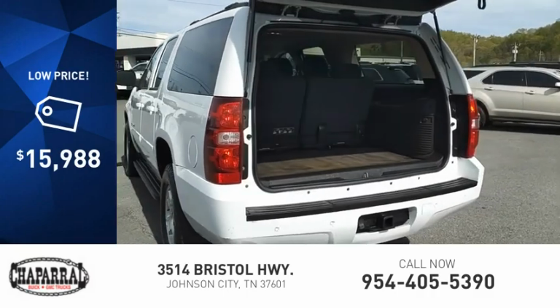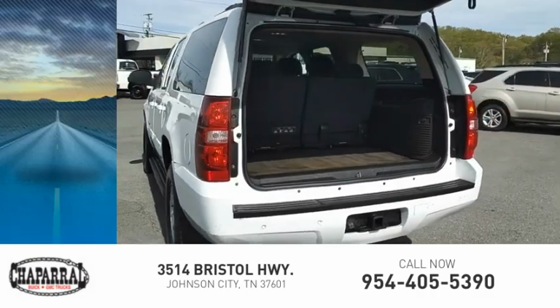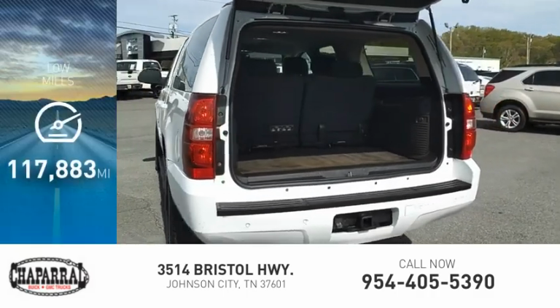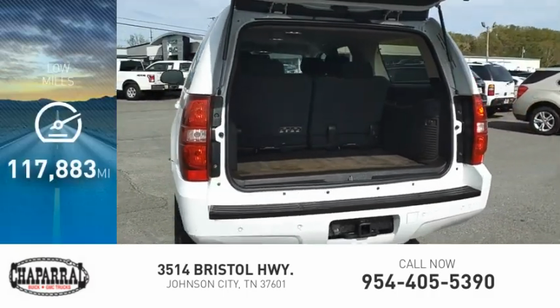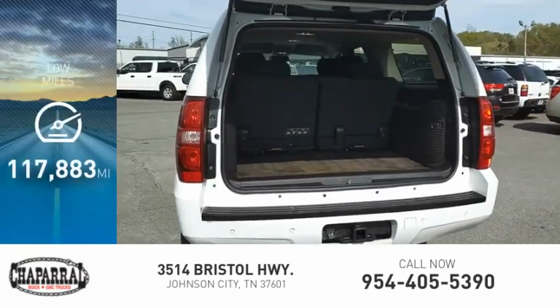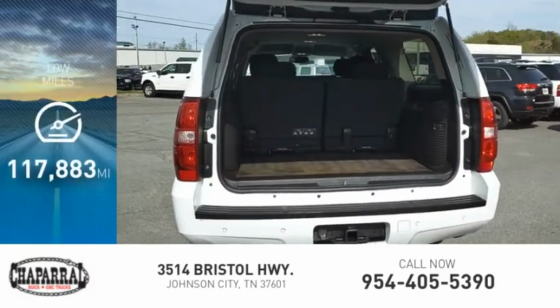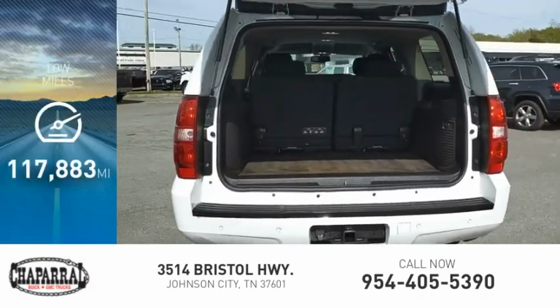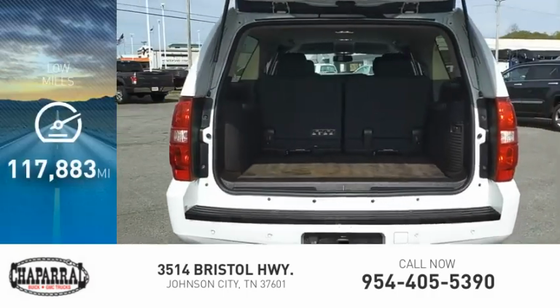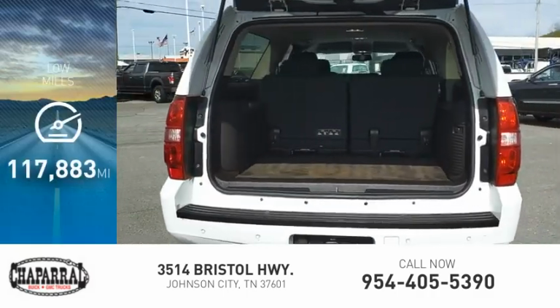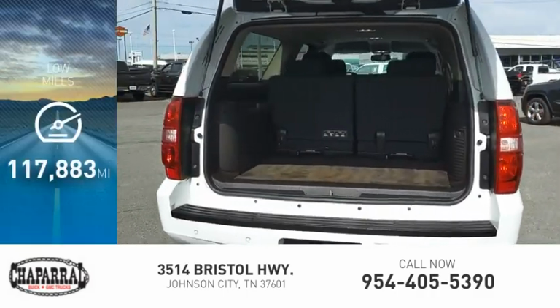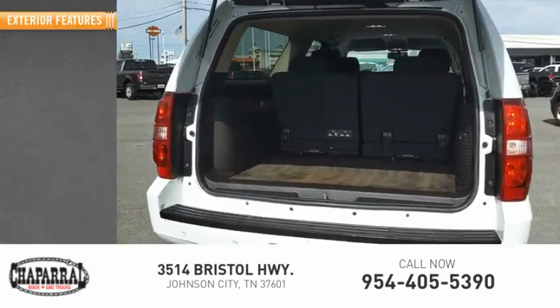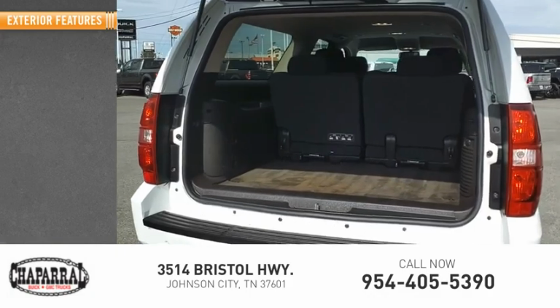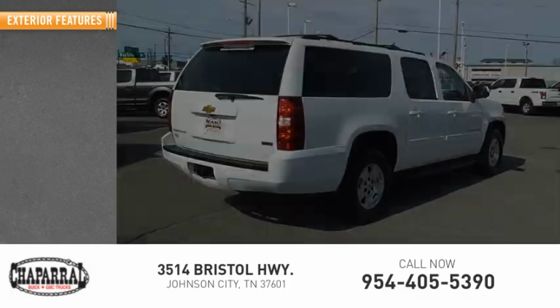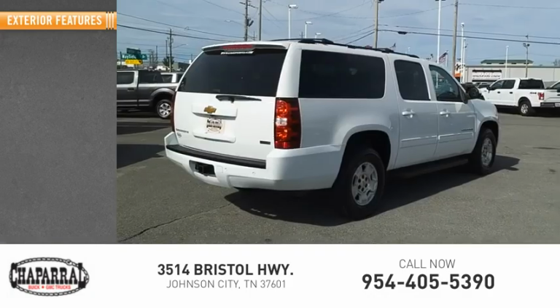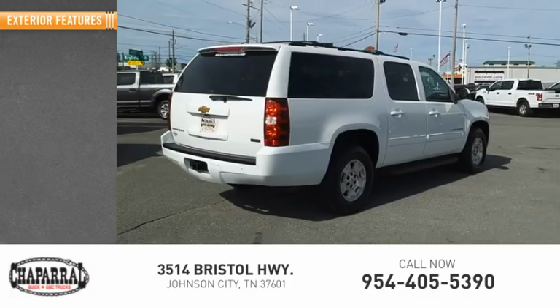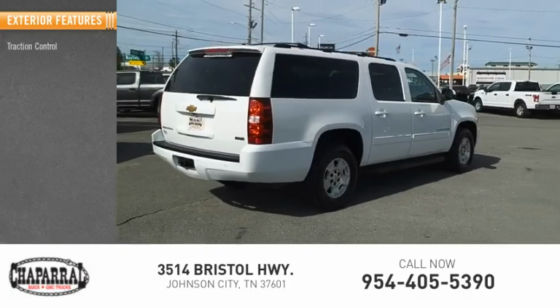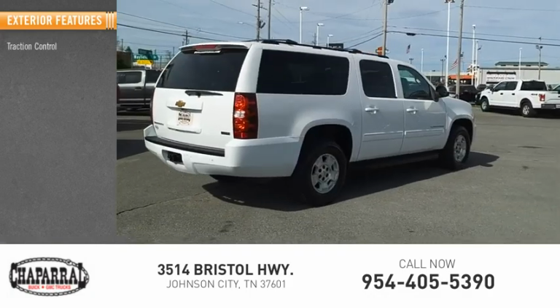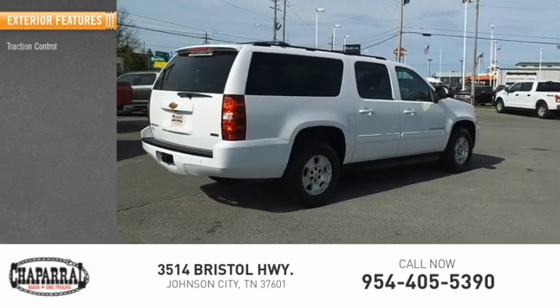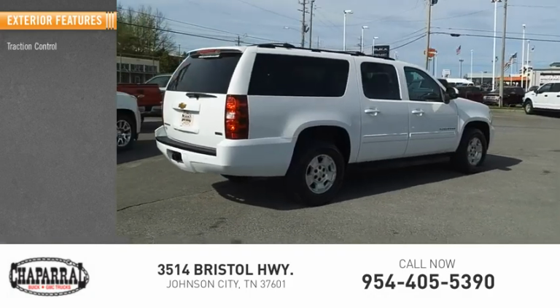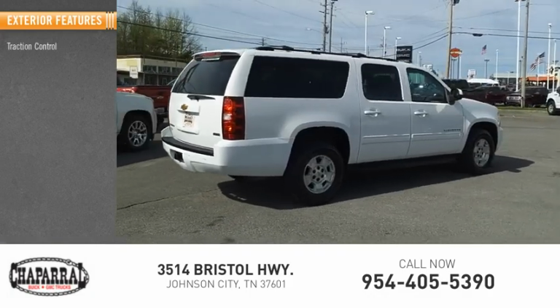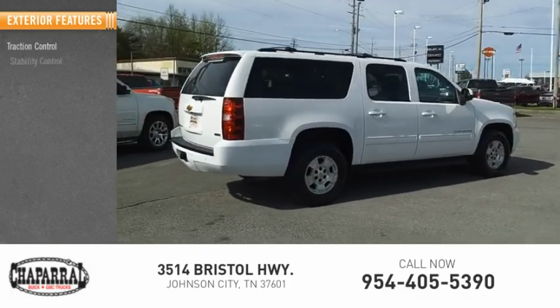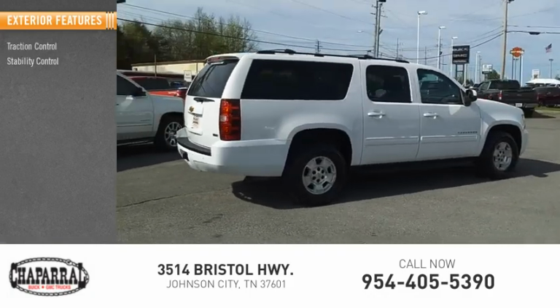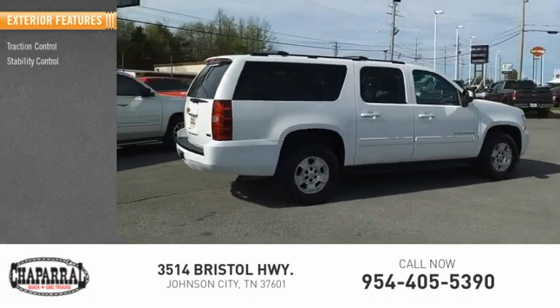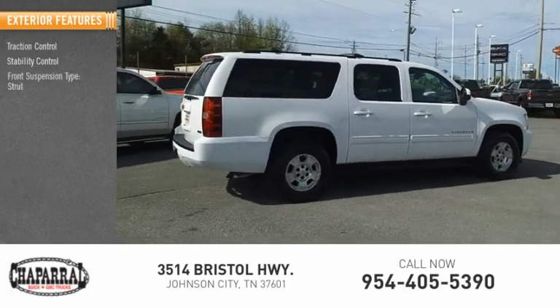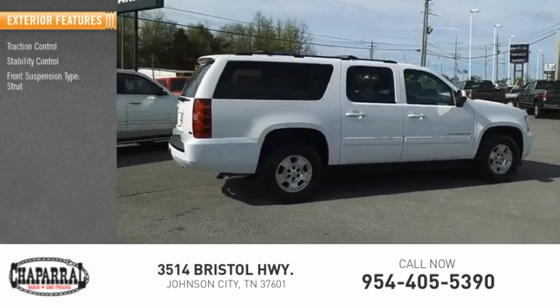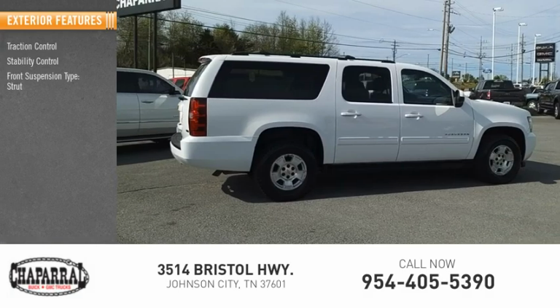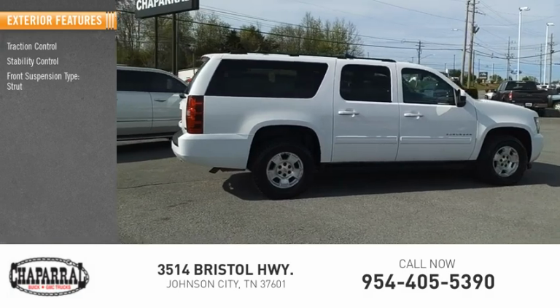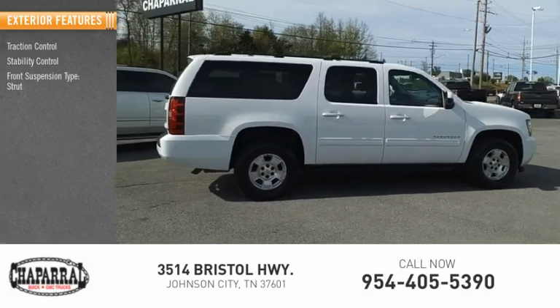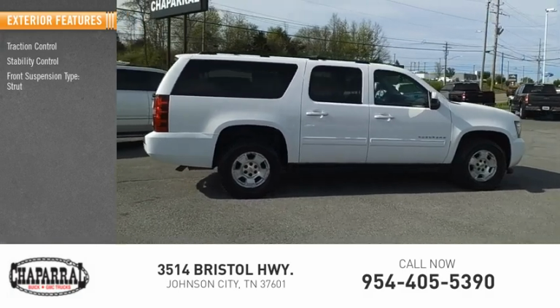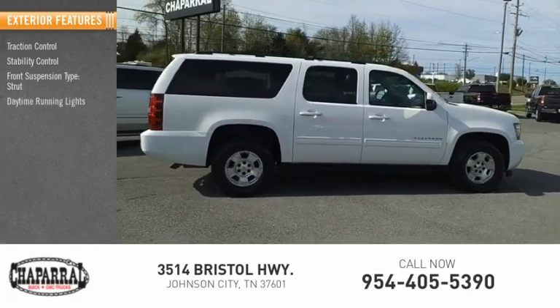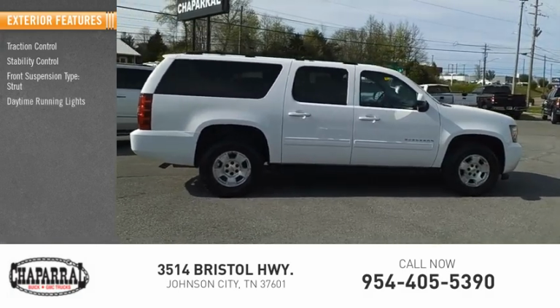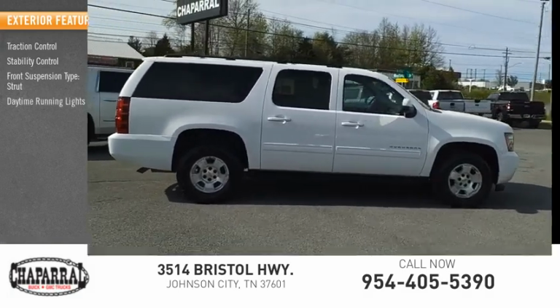This vehicle has less than 120,000 miles. Here are some of this vehicle's great options: traction control, stability control, front suspension type strut, and daytime running lights.